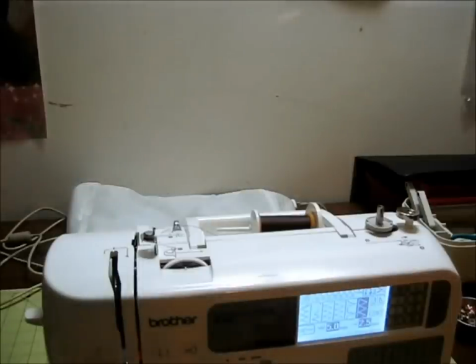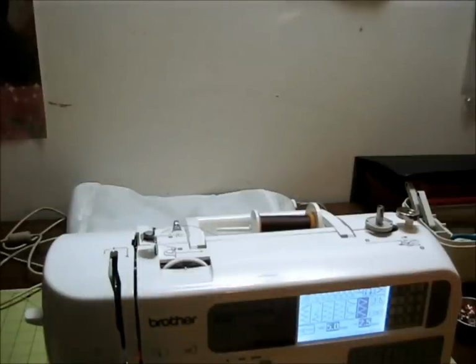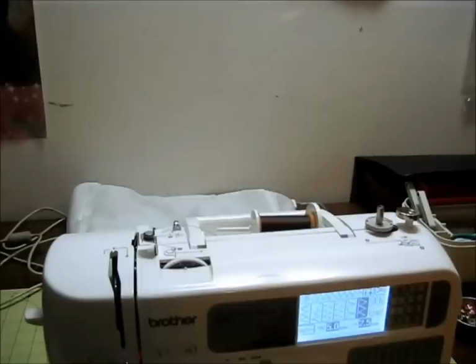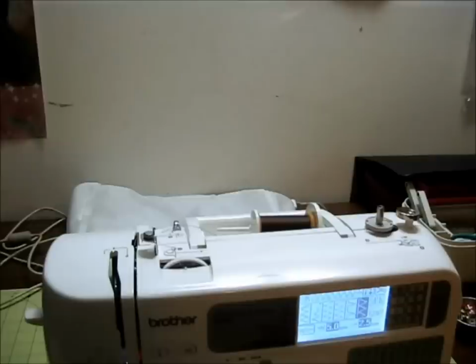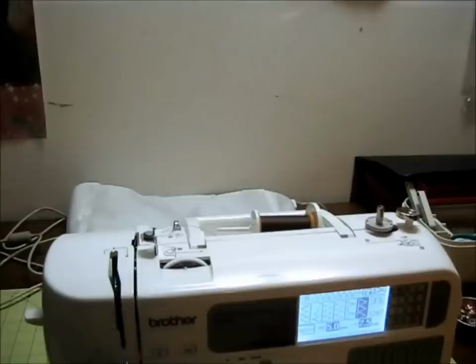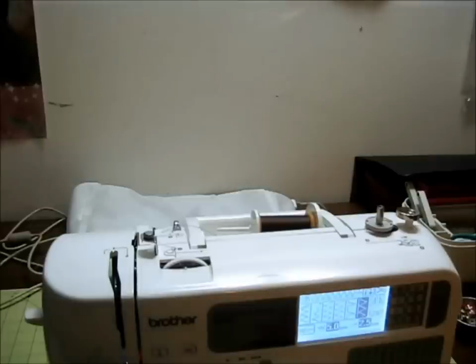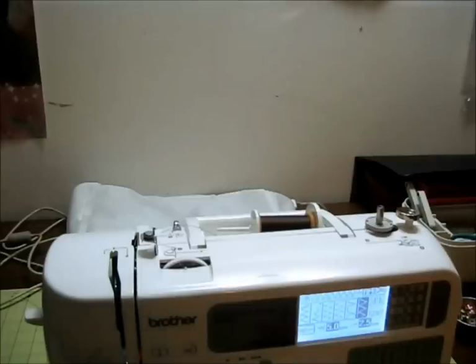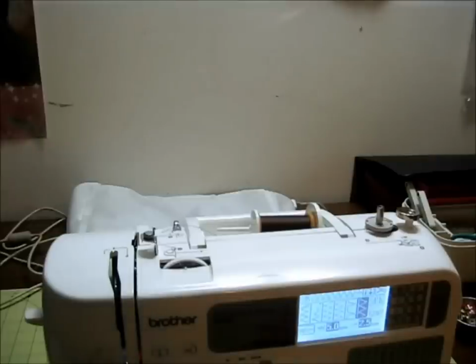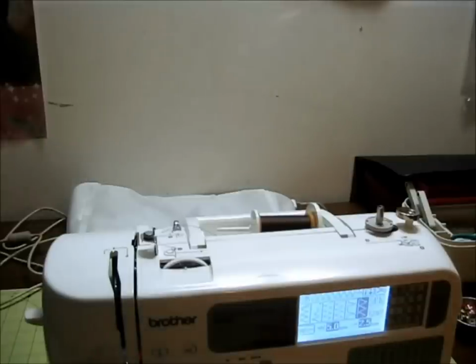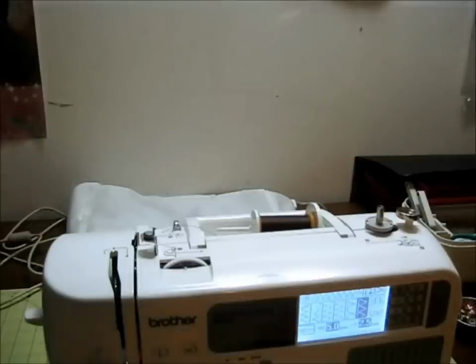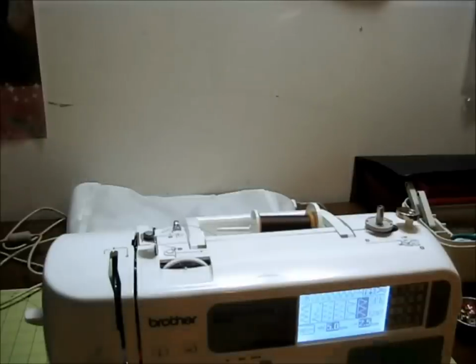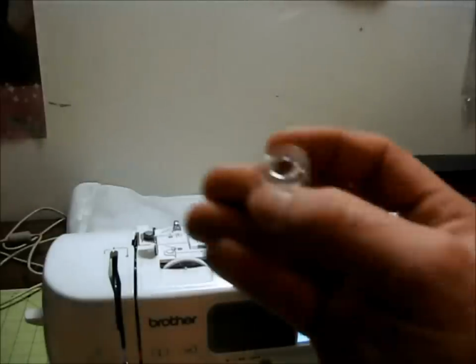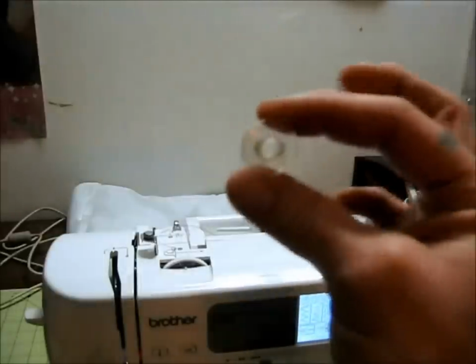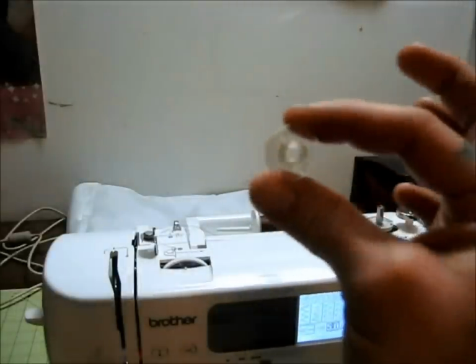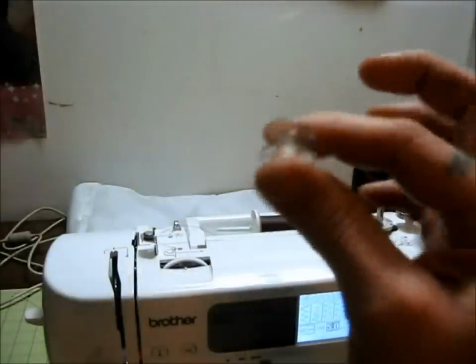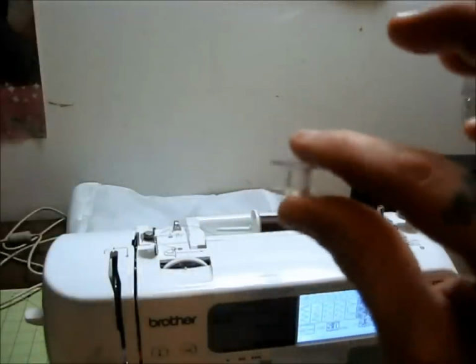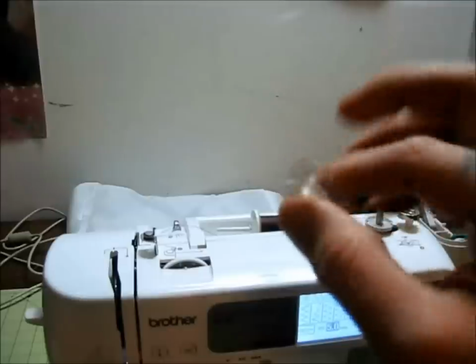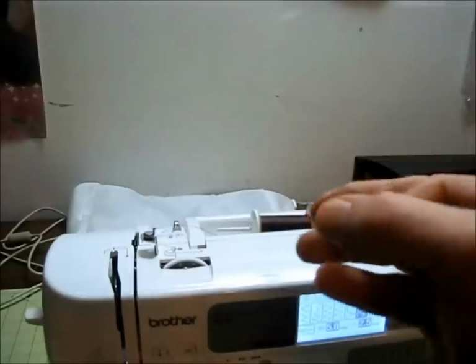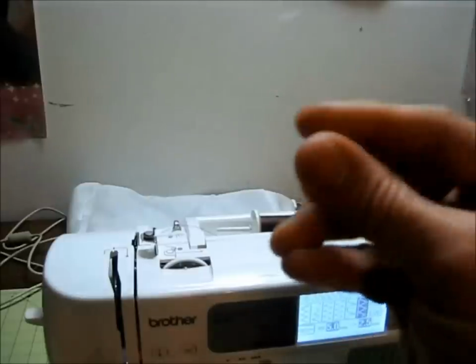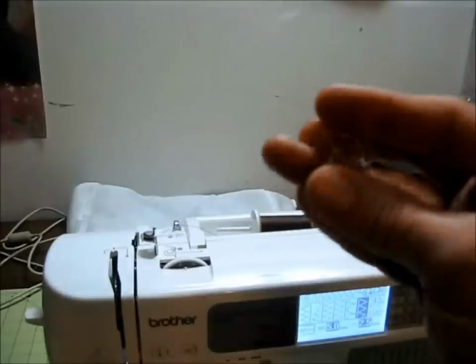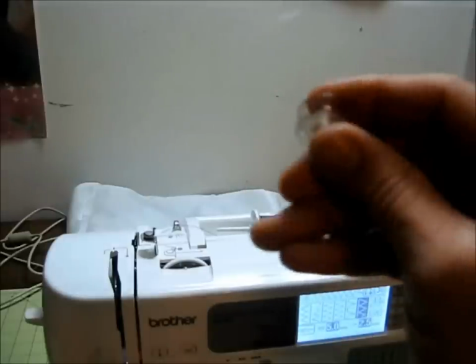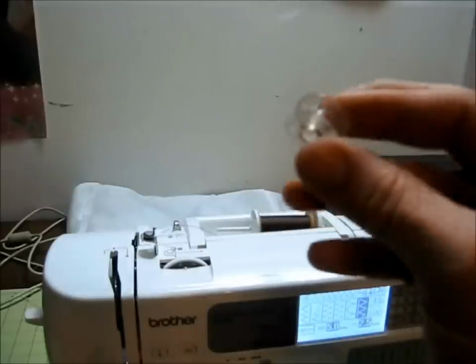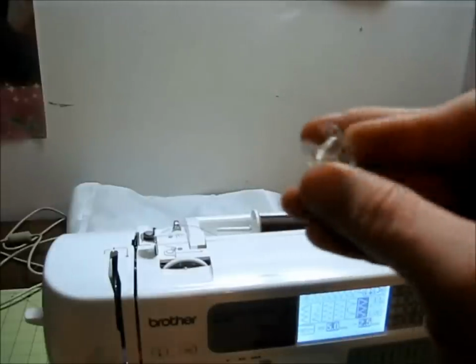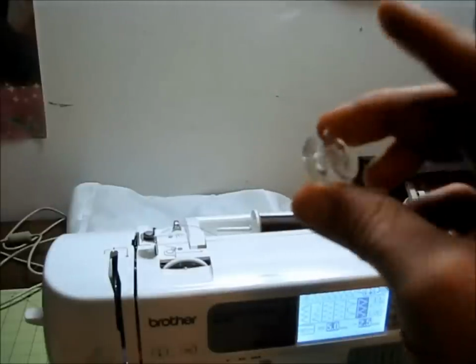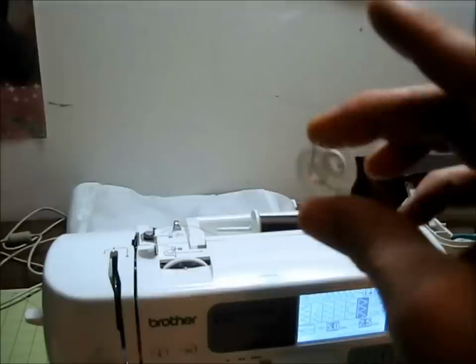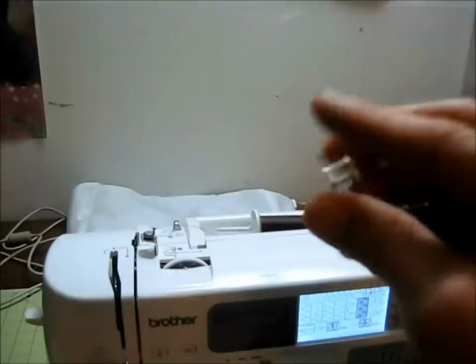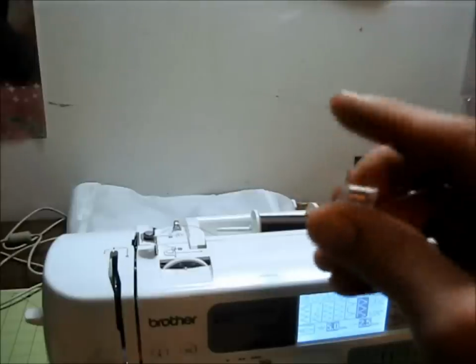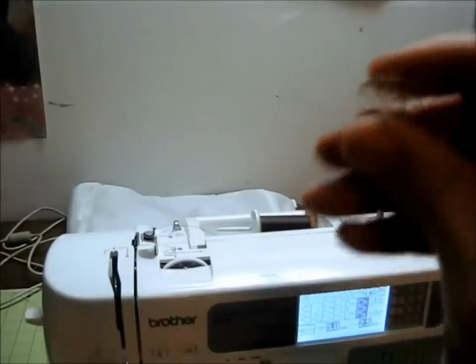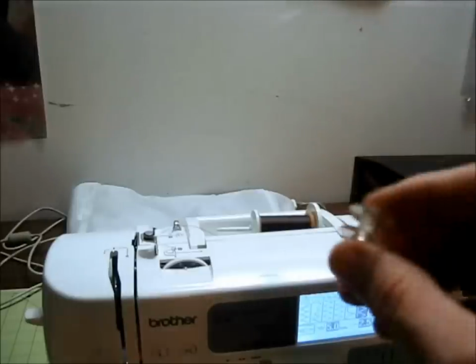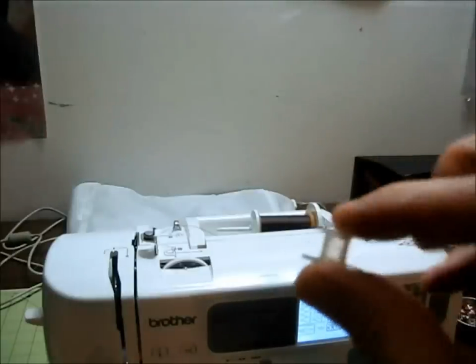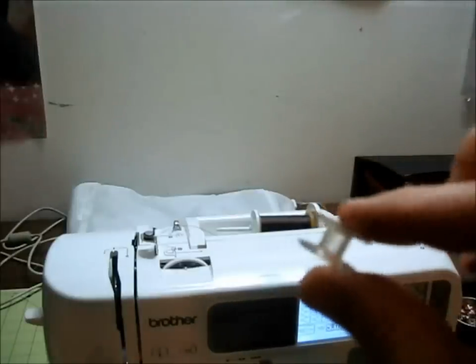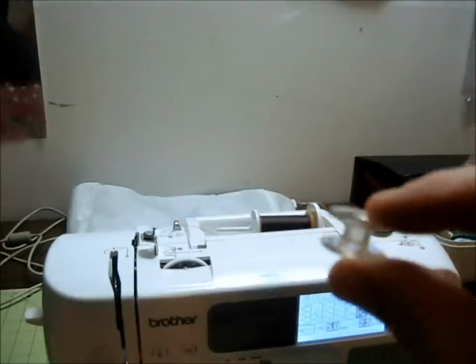The first thing you're going to need is an empty bobbin. Make sure it's the right size for your machine. If it's not the right size, the machine may not operate correctly, so just make sure that you have the correct size. You can consult your owner's manual.